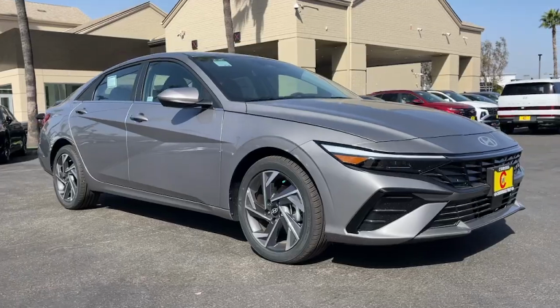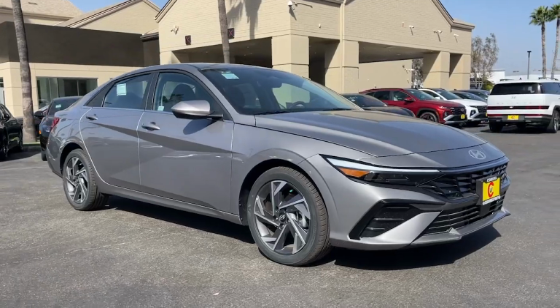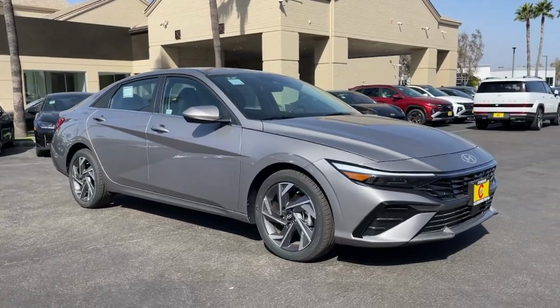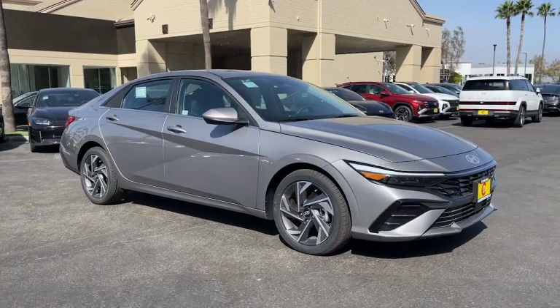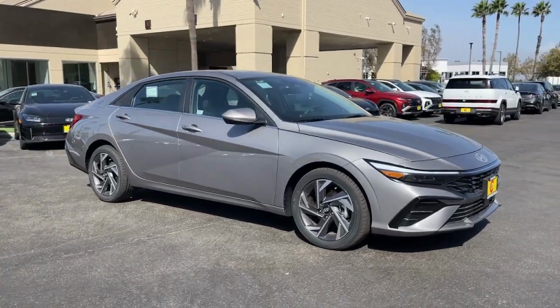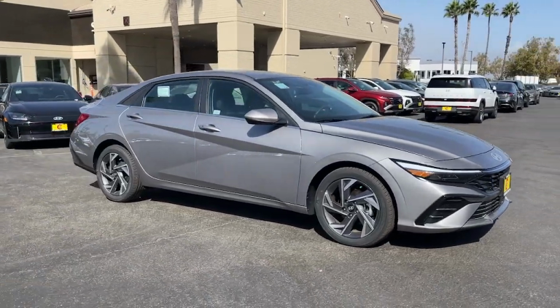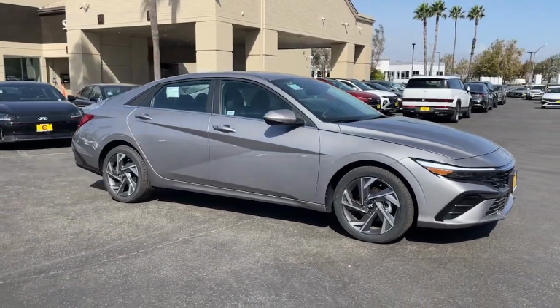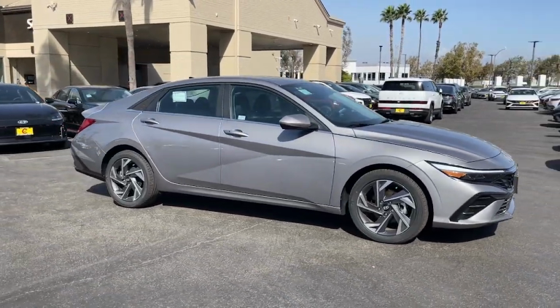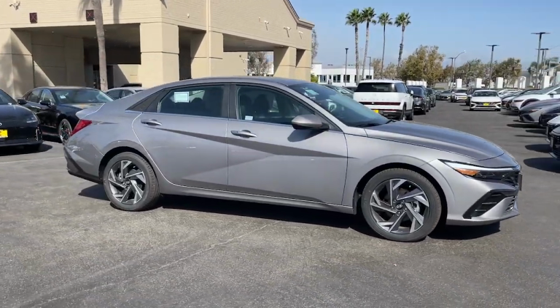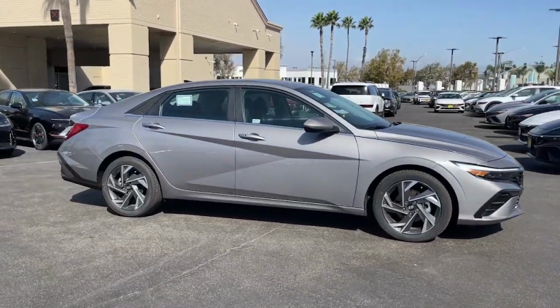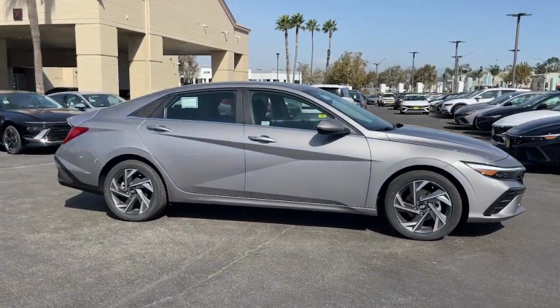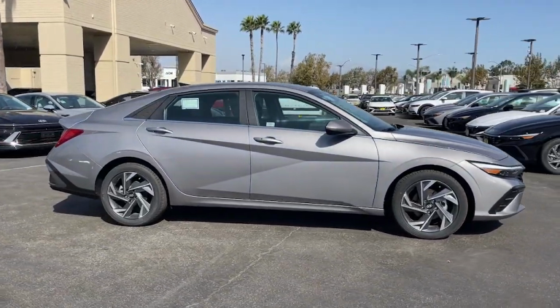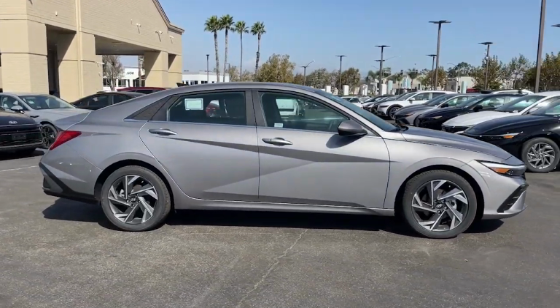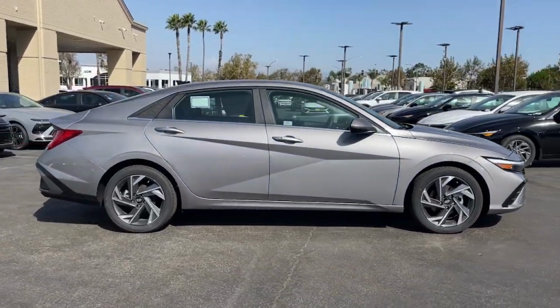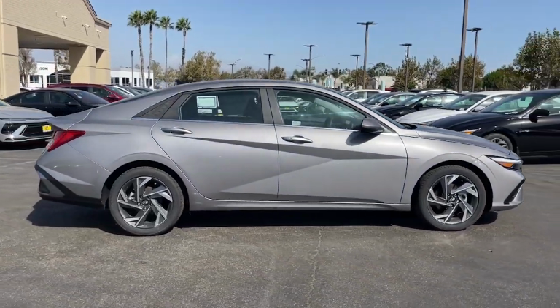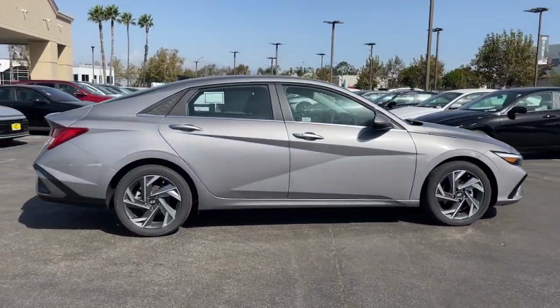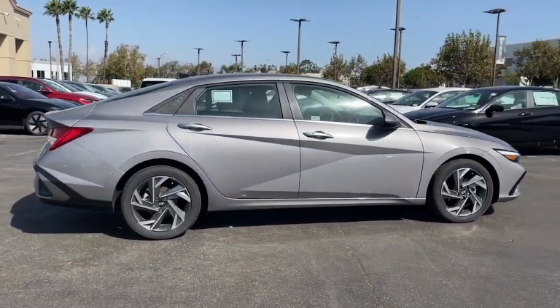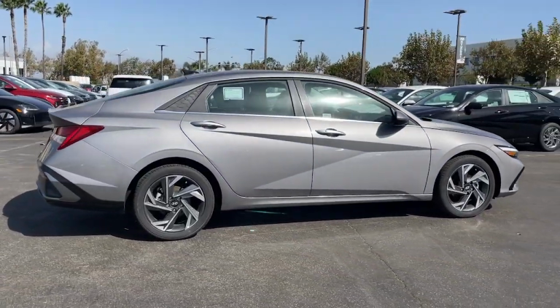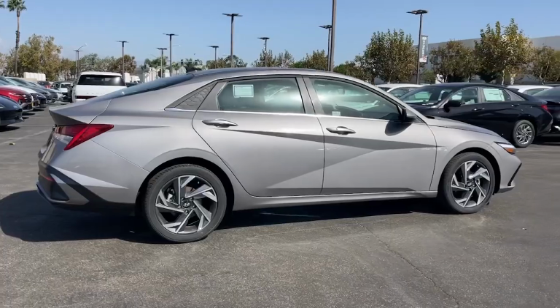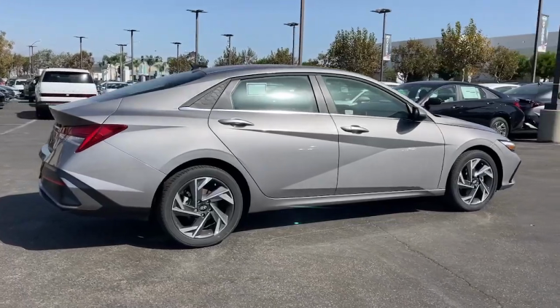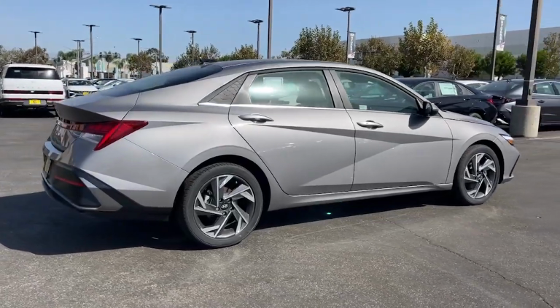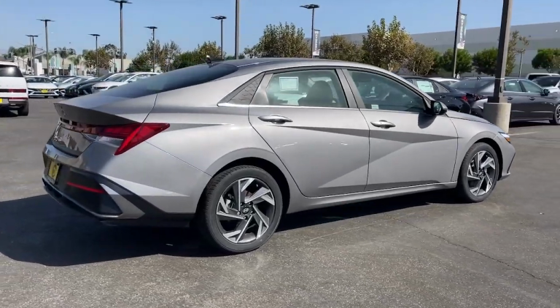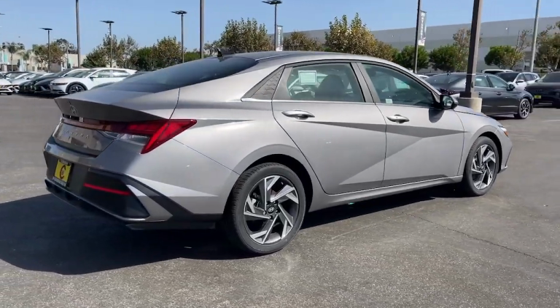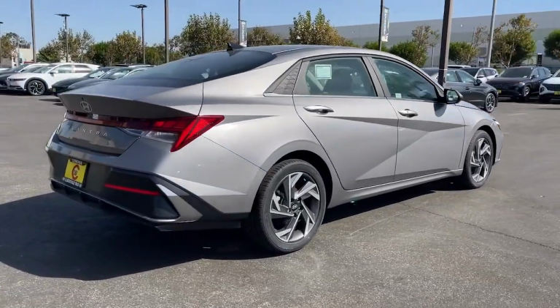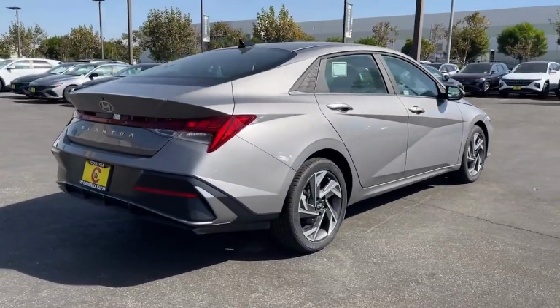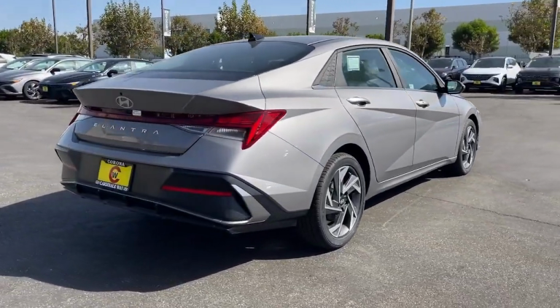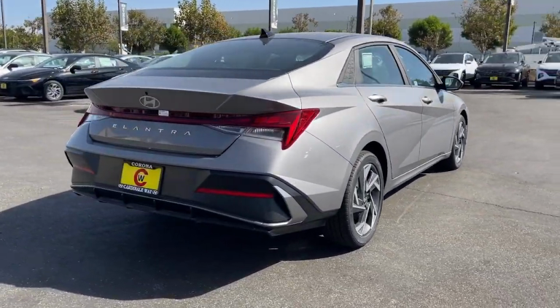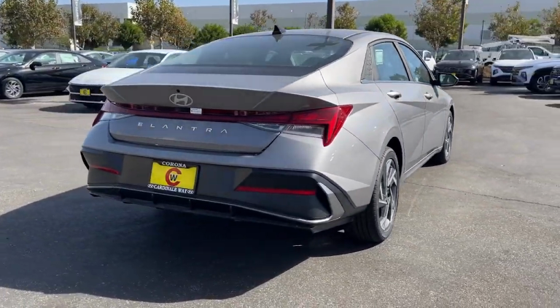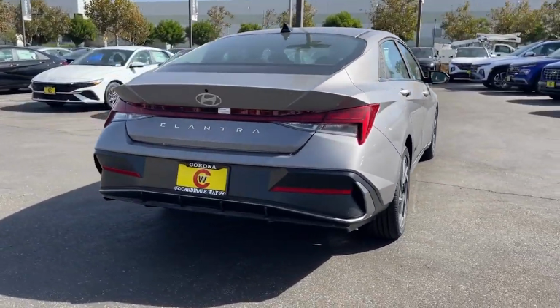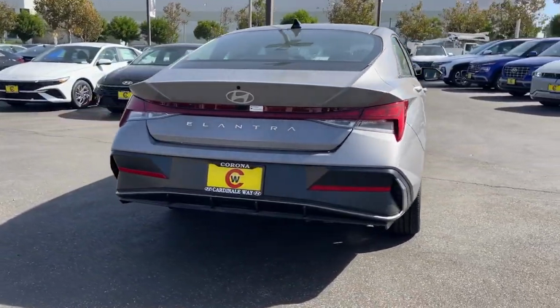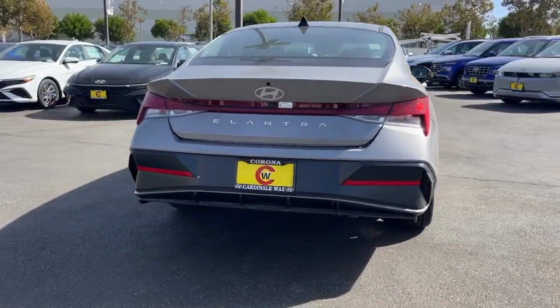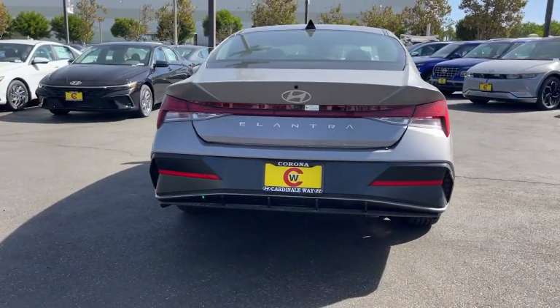Looking for your dream car? It could be the 2024 Hyundai Elantra. Make a fresh start every day in this modern, tech-savvy Elantra.